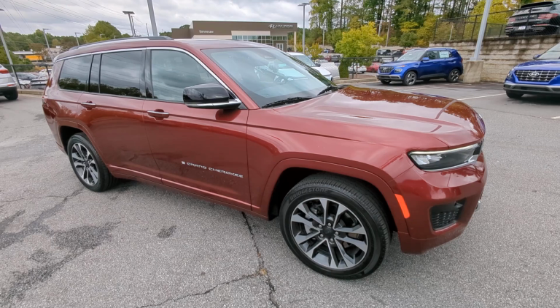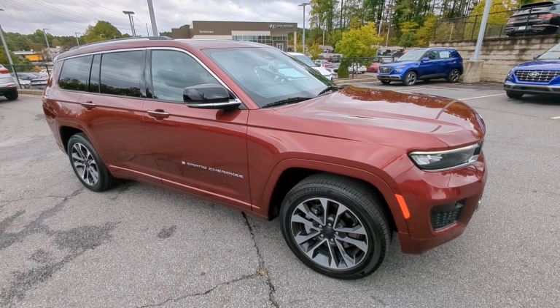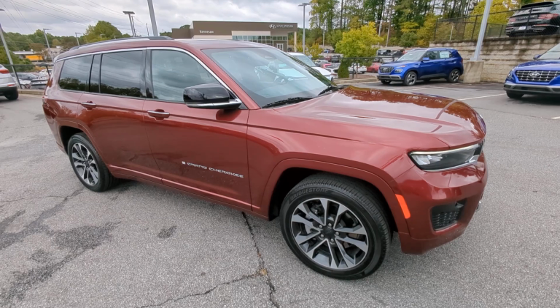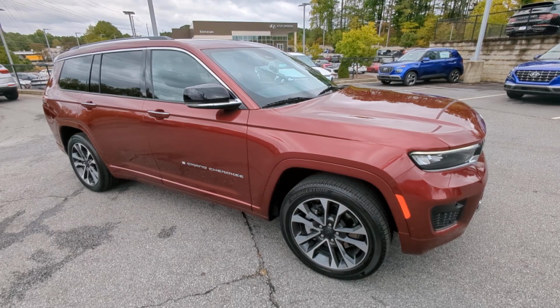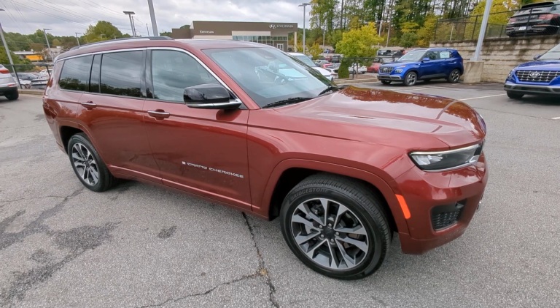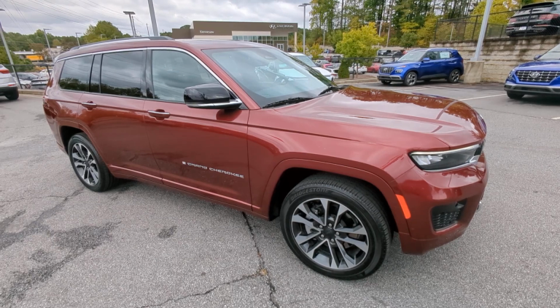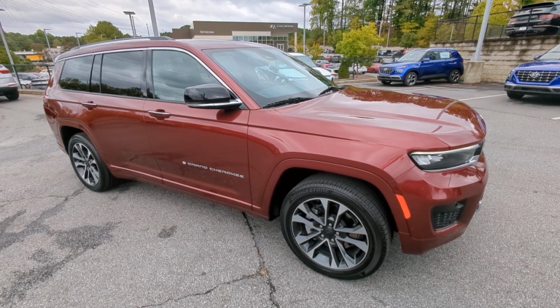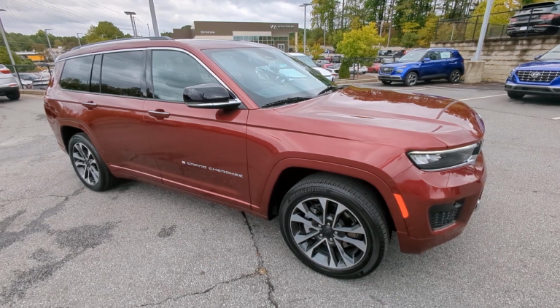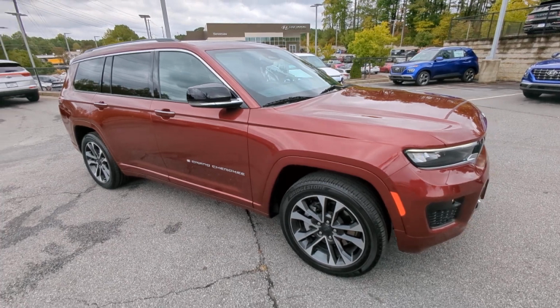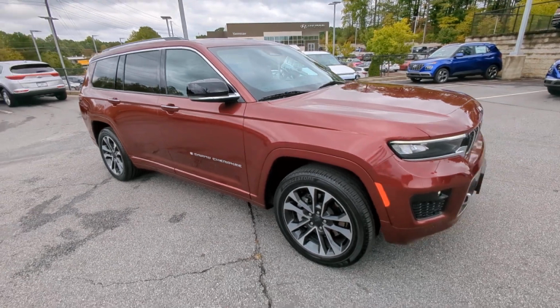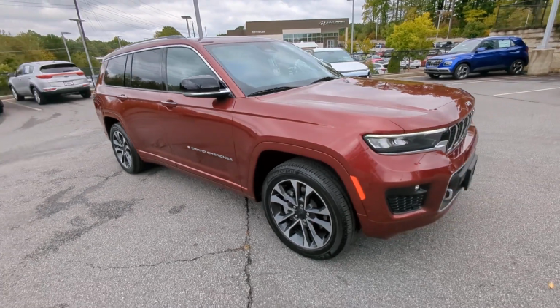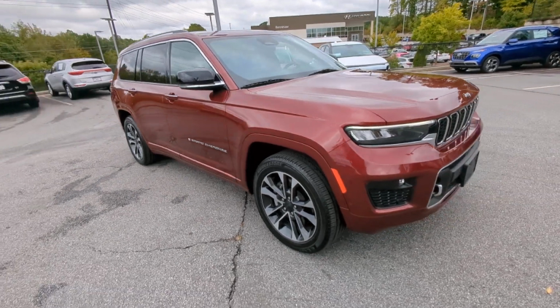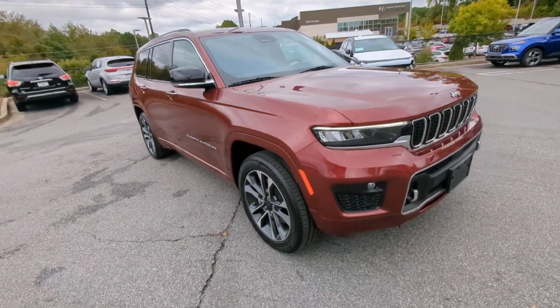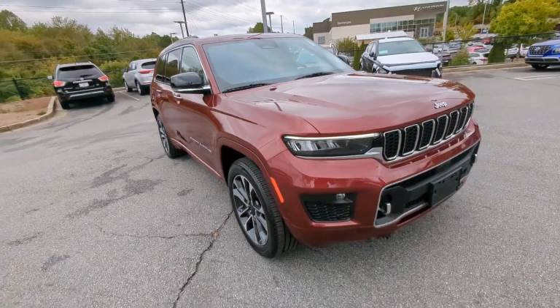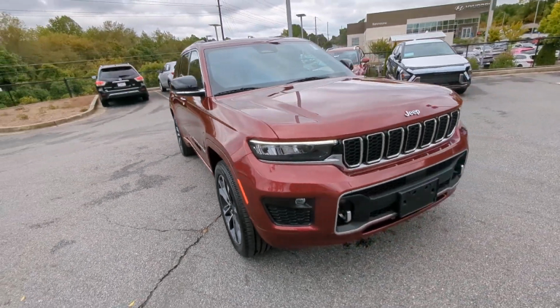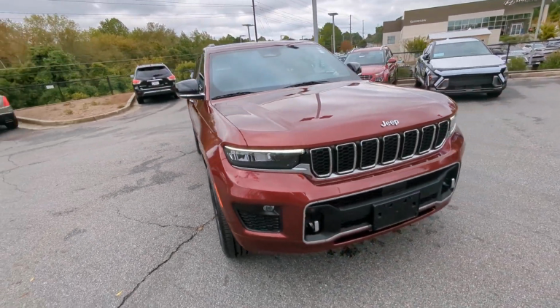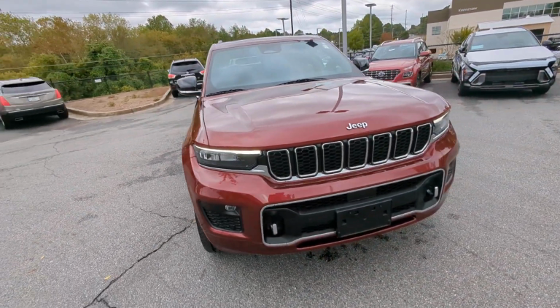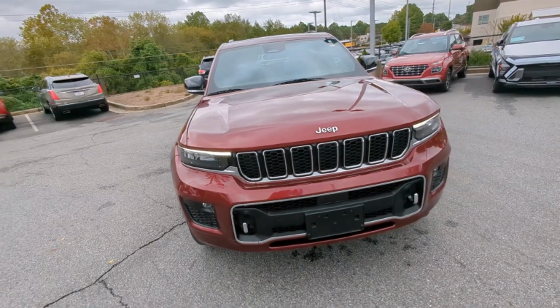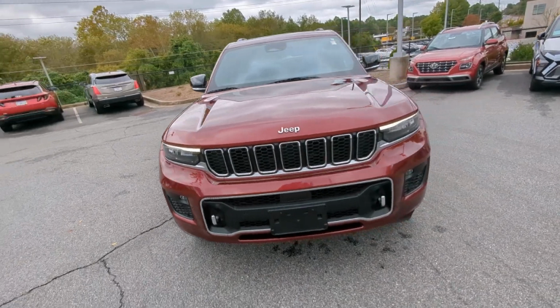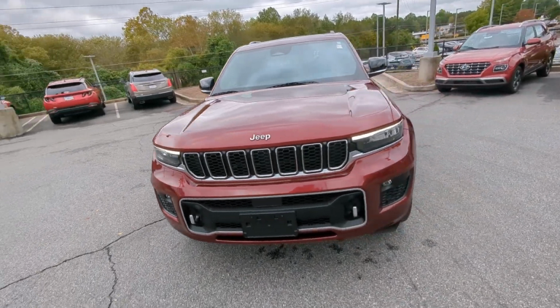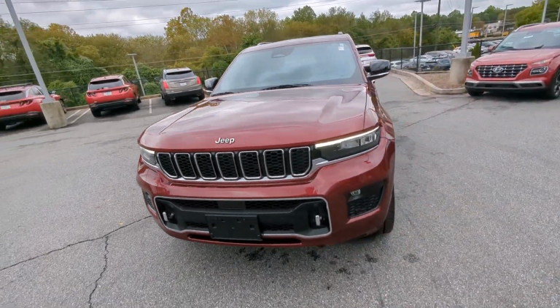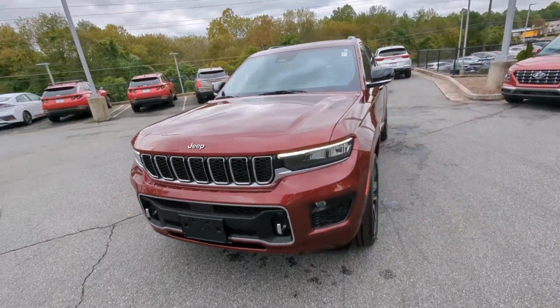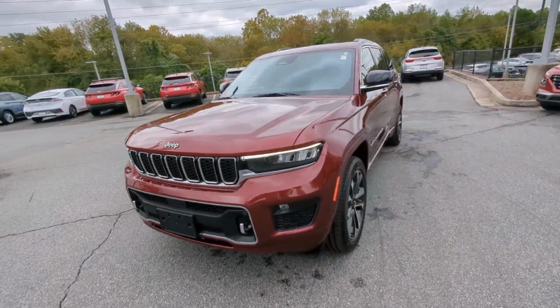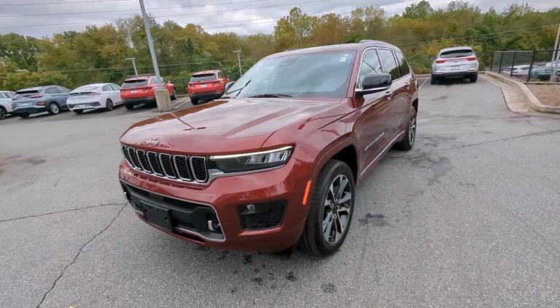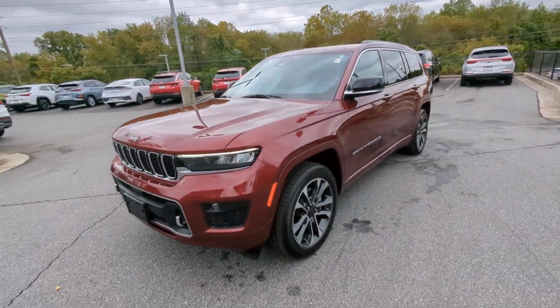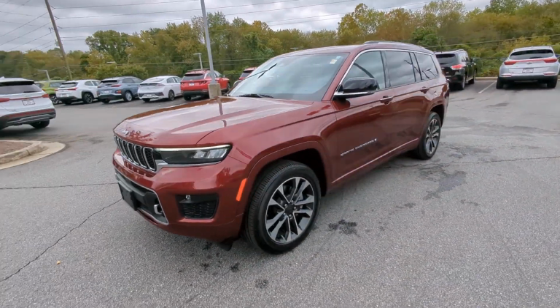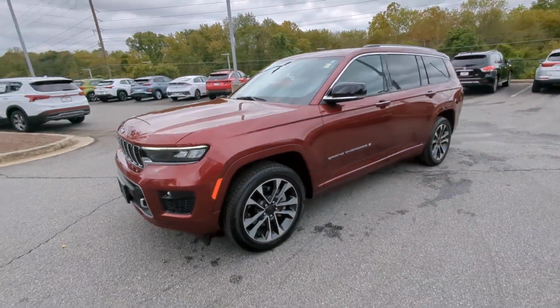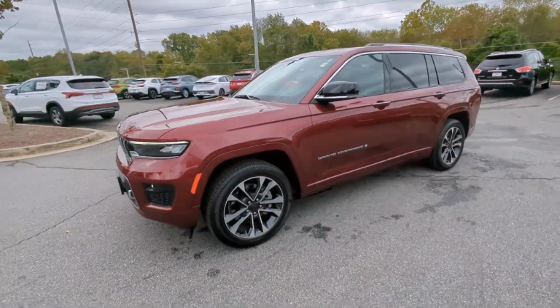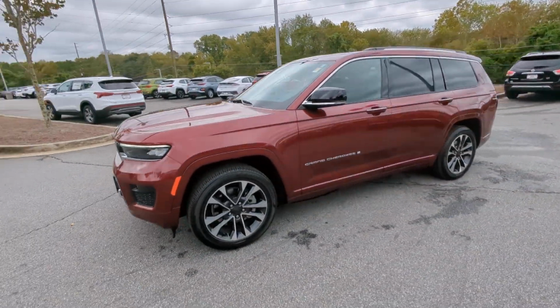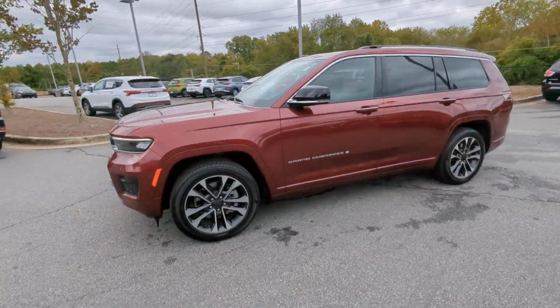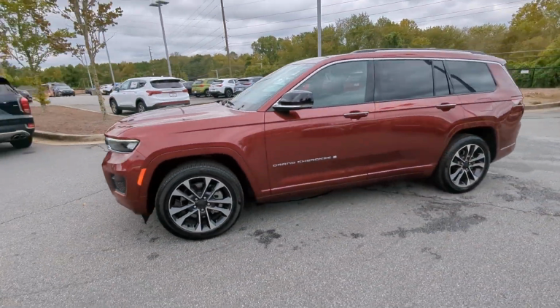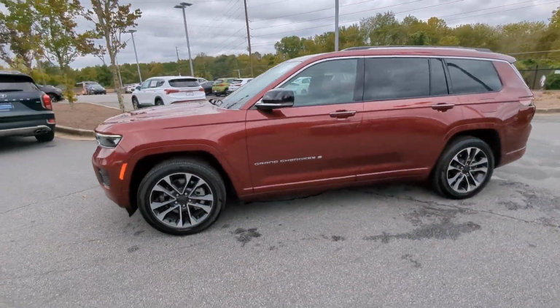Hop into the 2021 Jeep Grand Cherokee. With less than 15,000 miles on the odometer, this vehicle provides excellent value.